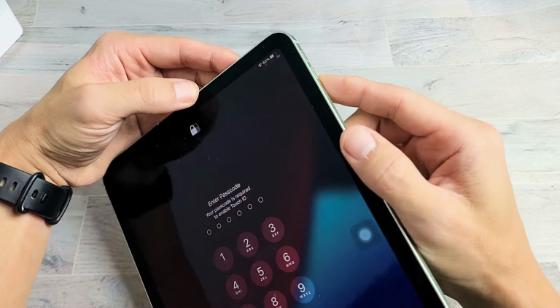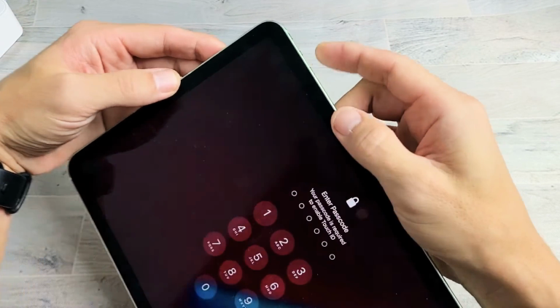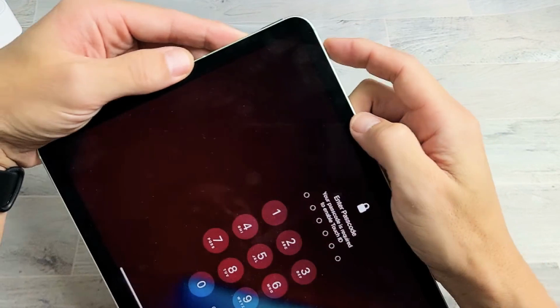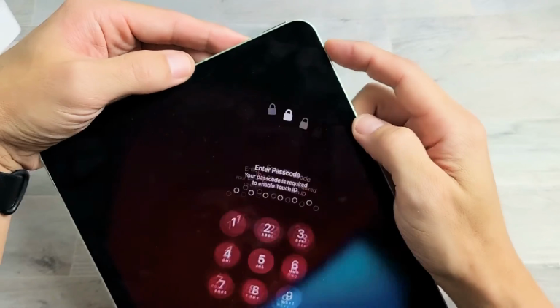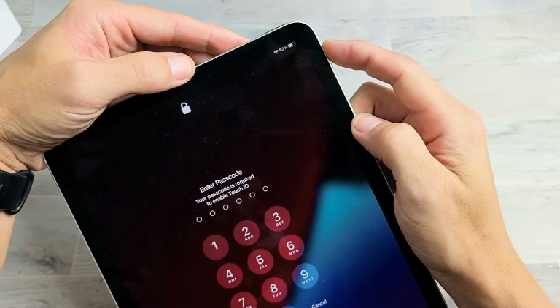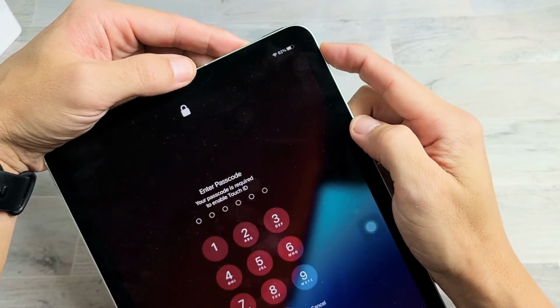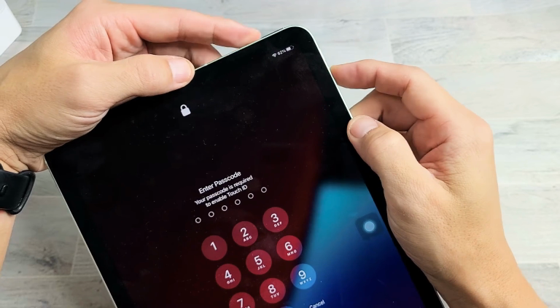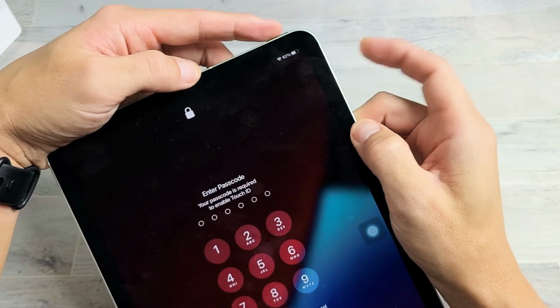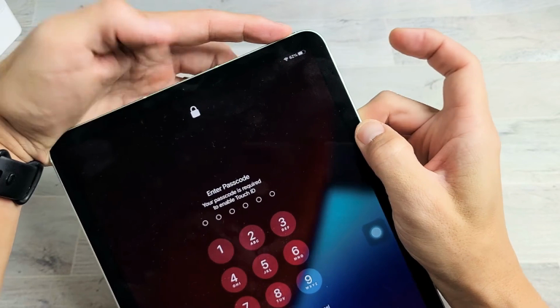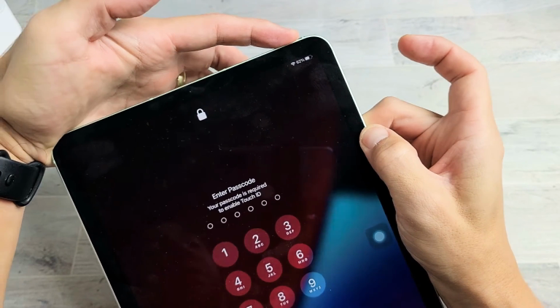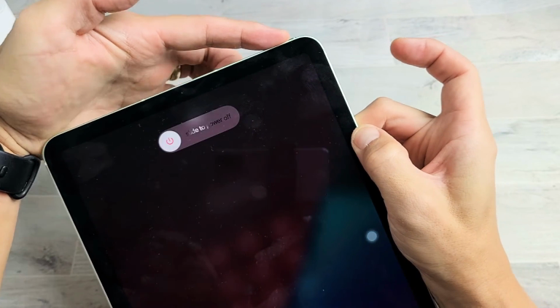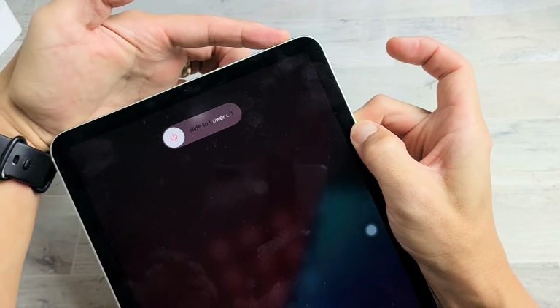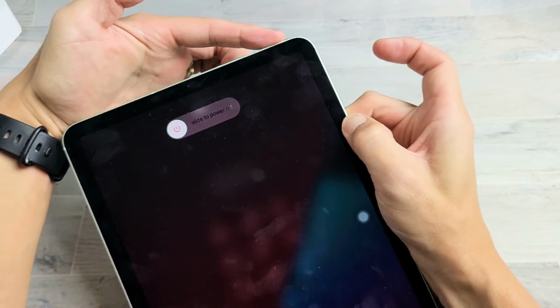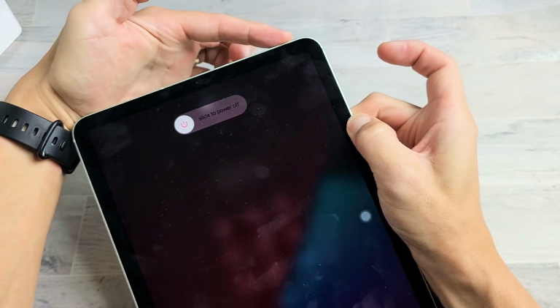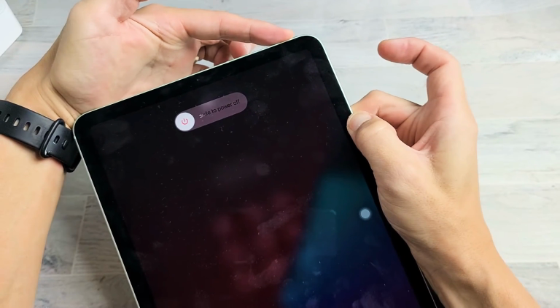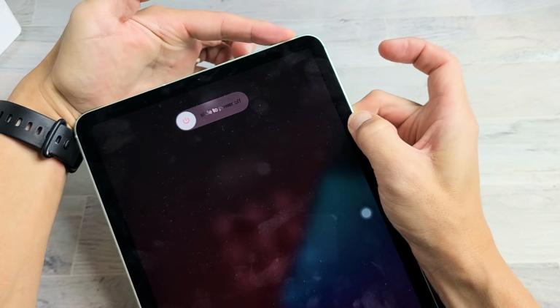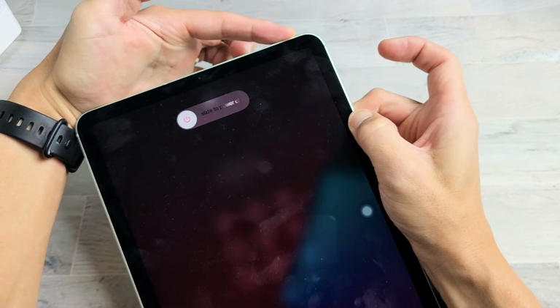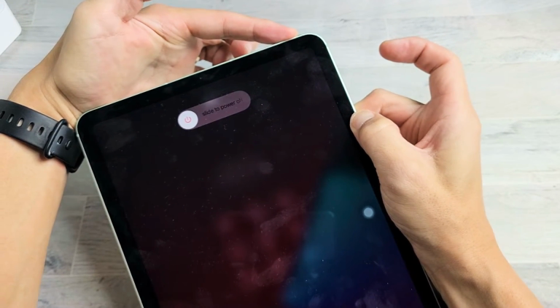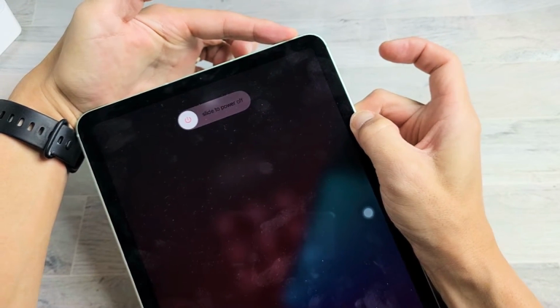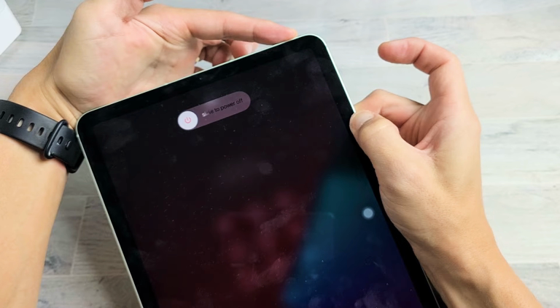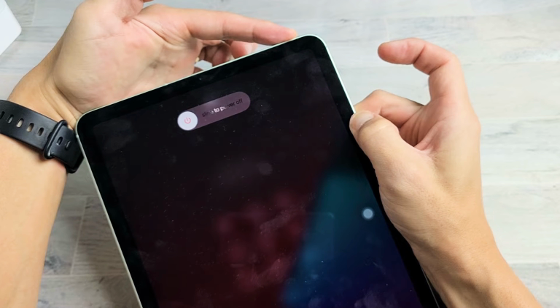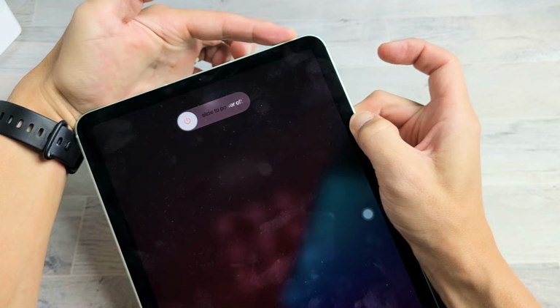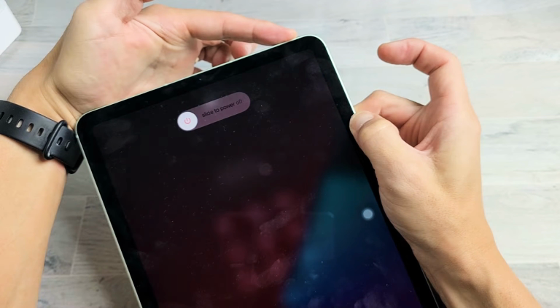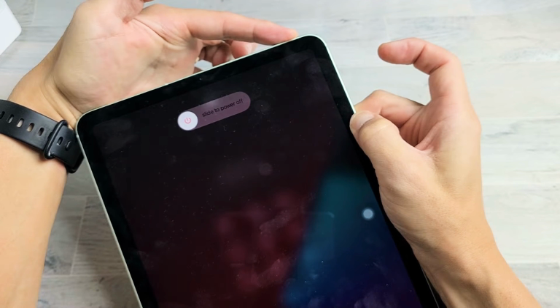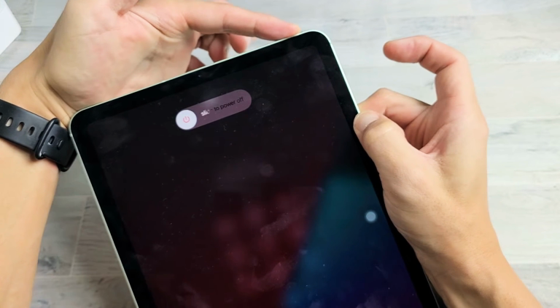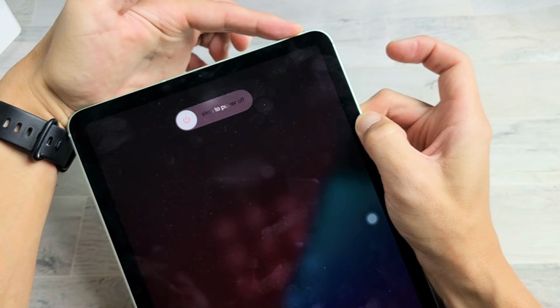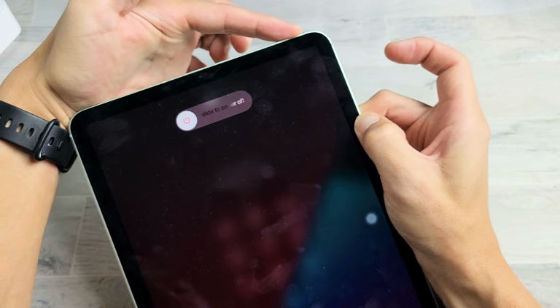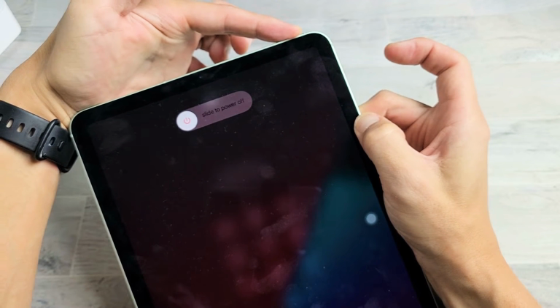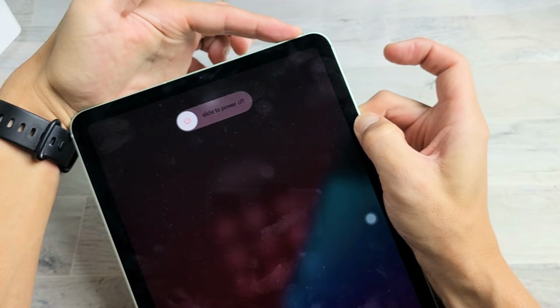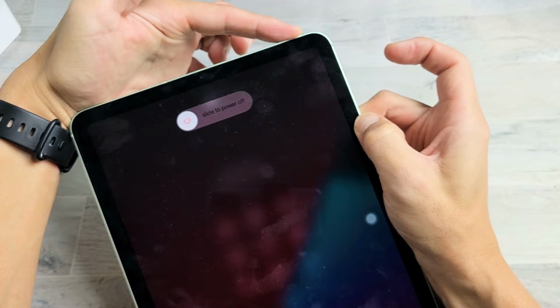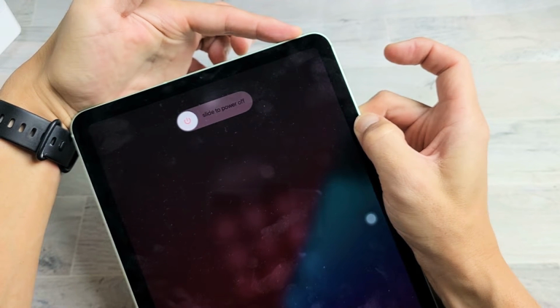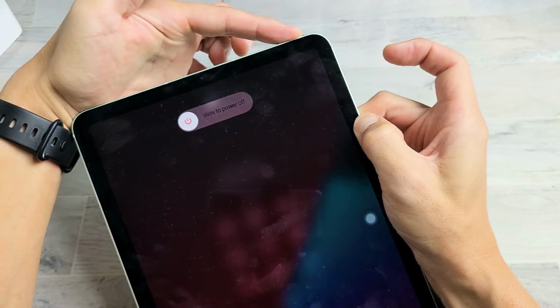So we'll do it together, ready? Volume up, volume down, press and hold that power button and do not let go. I'm still holding on to the power button. I'm going to keep holding until I see that Apple logo. Still holding here — iPad's getting ready to turn off.